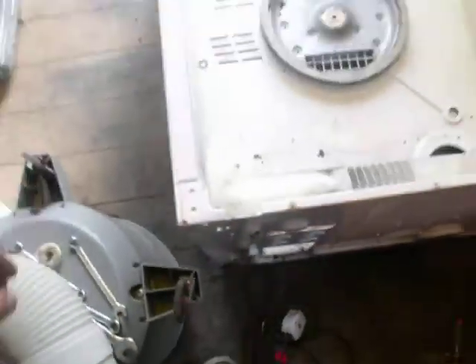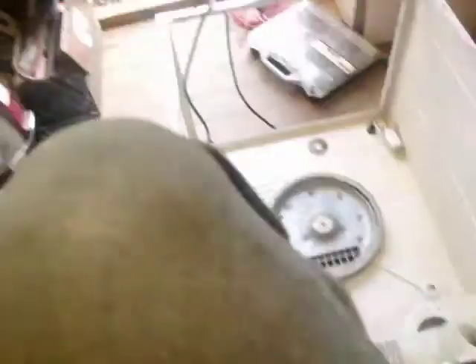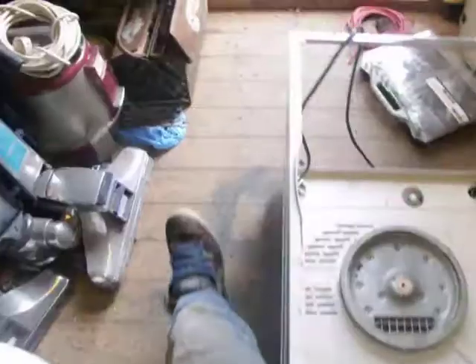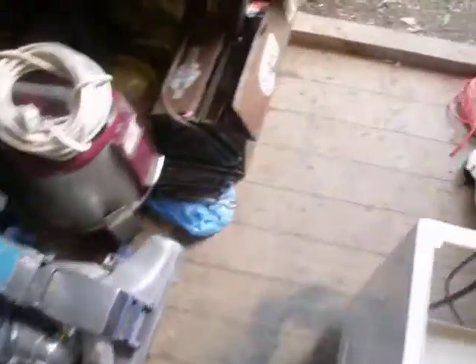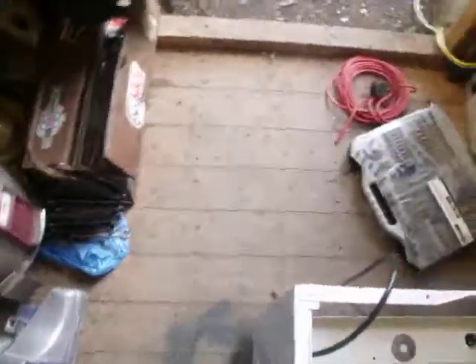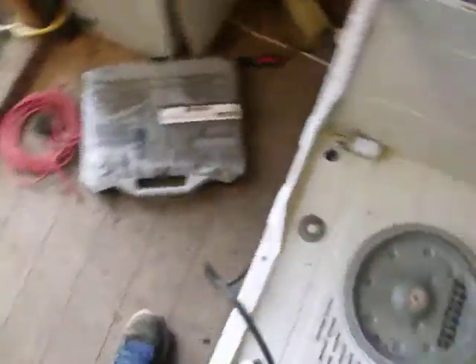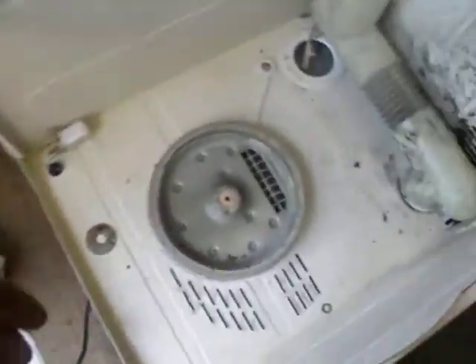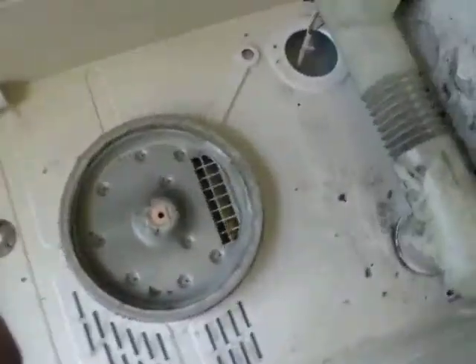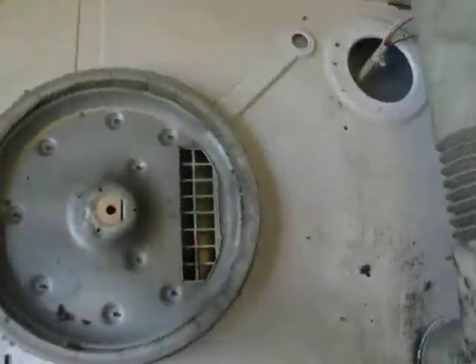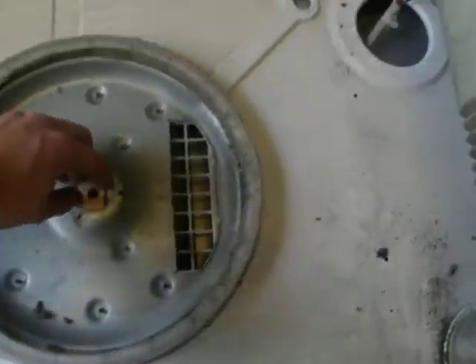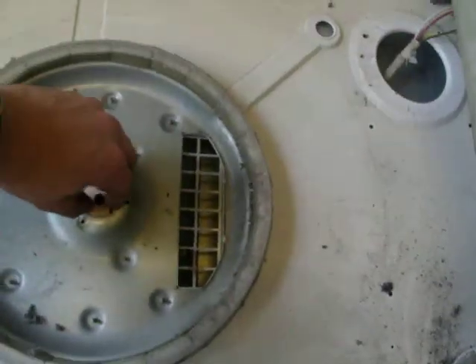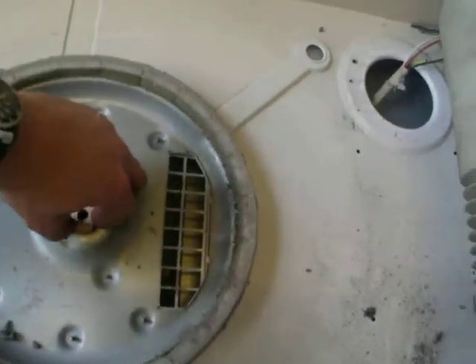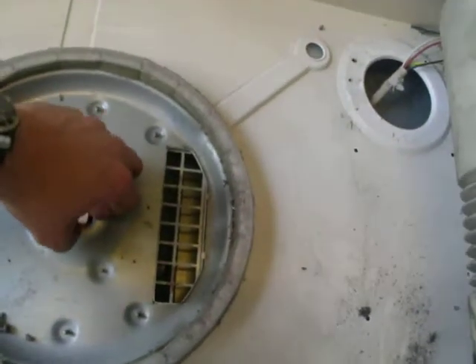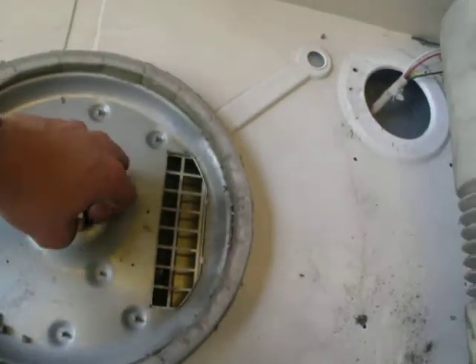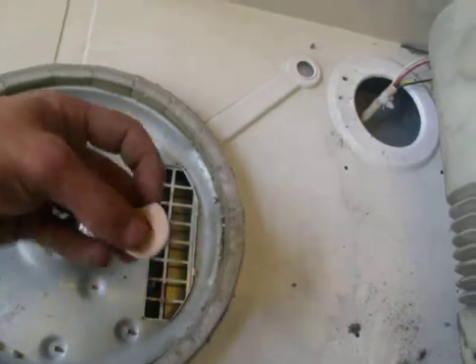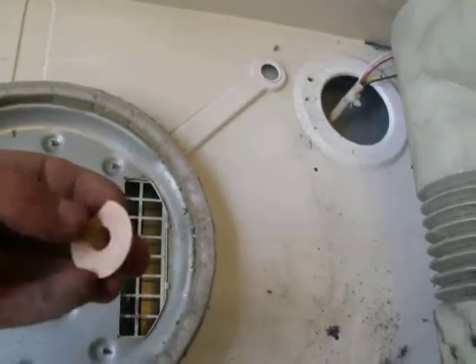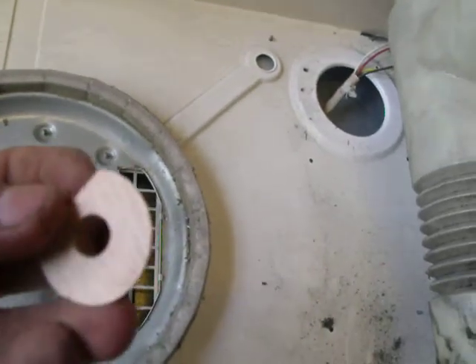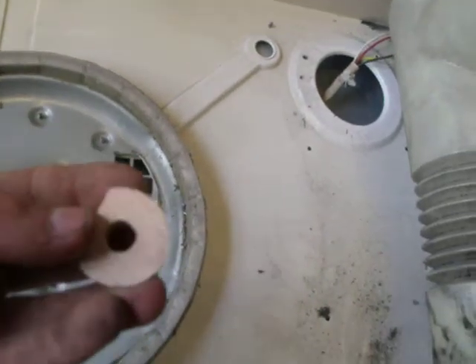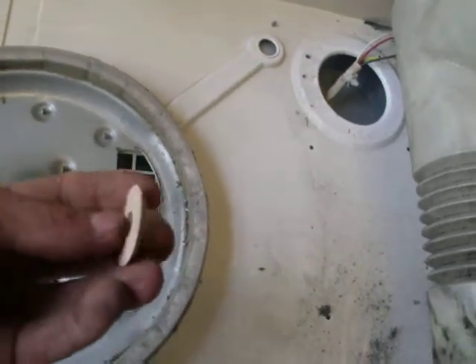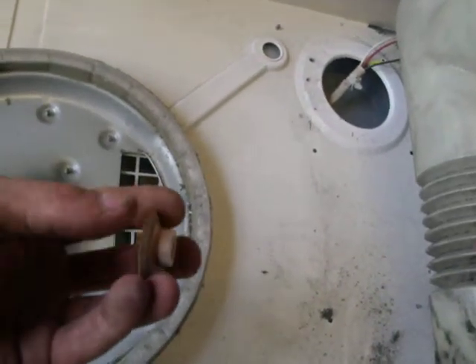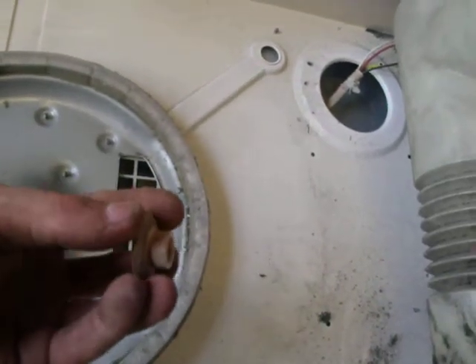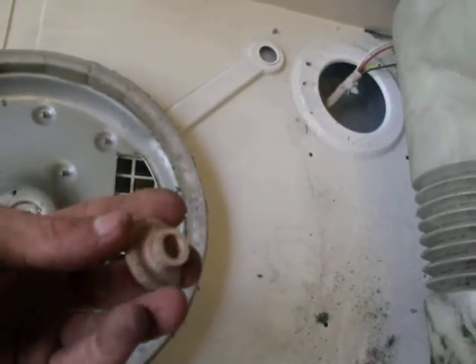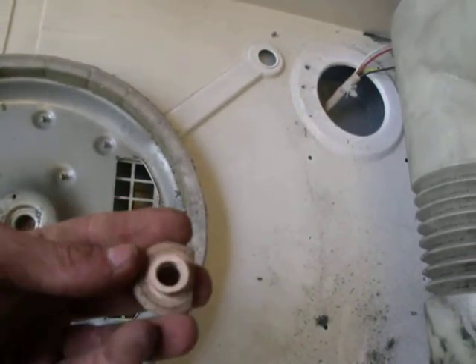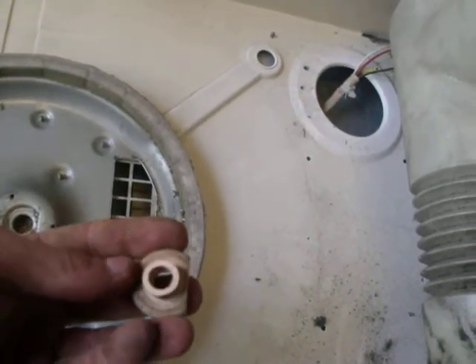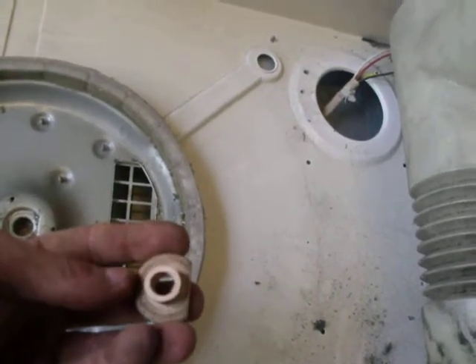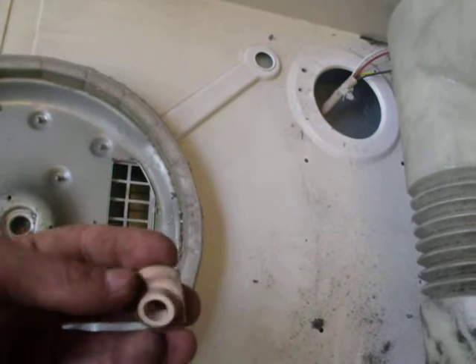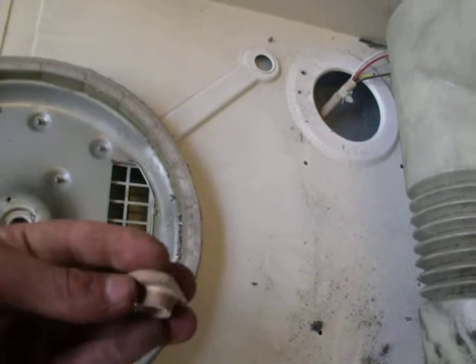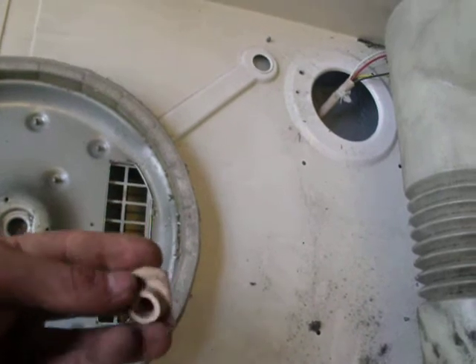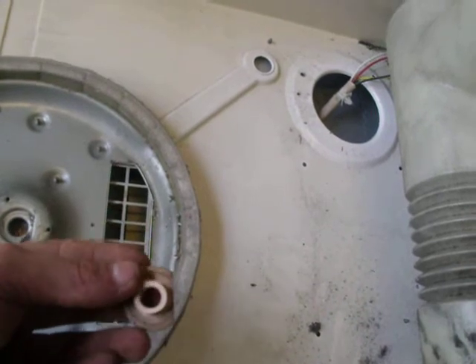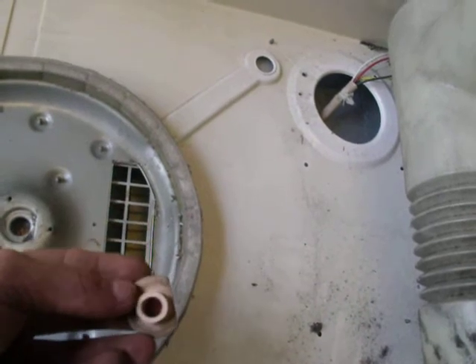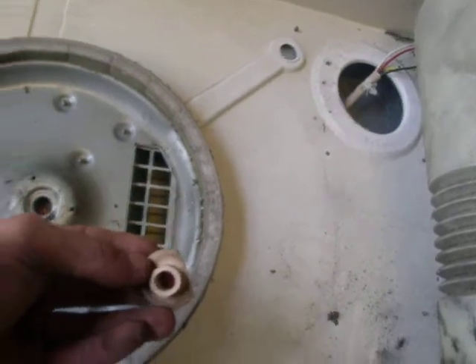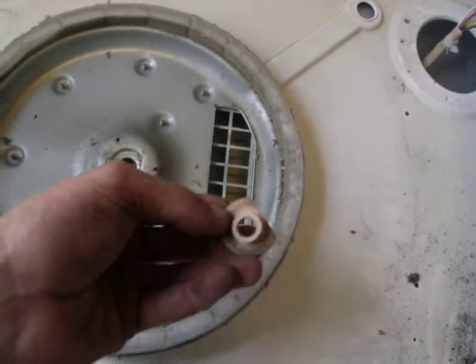With my wisdom, I've made a new one — out of oak. An oak bearing for the tumble dryer.